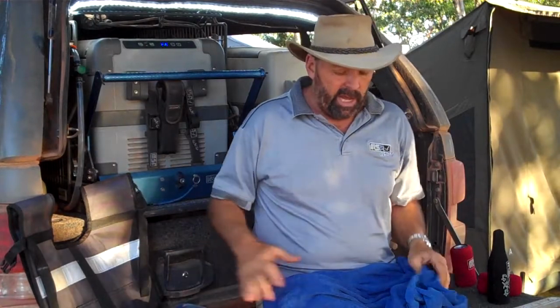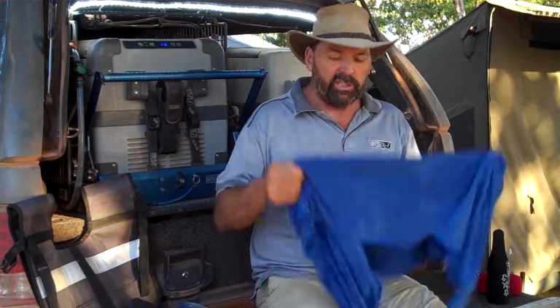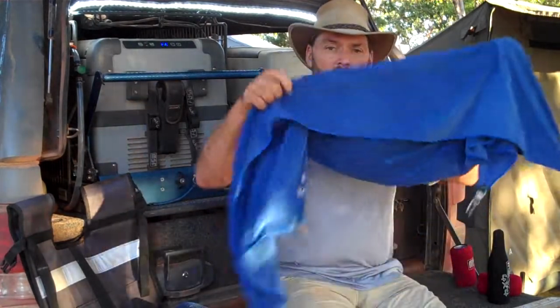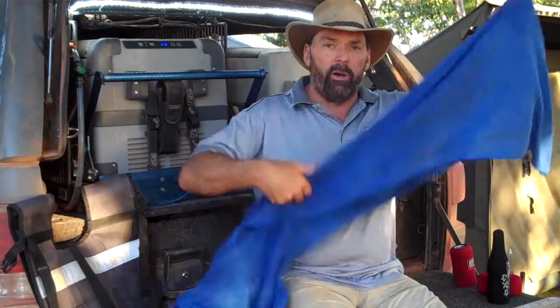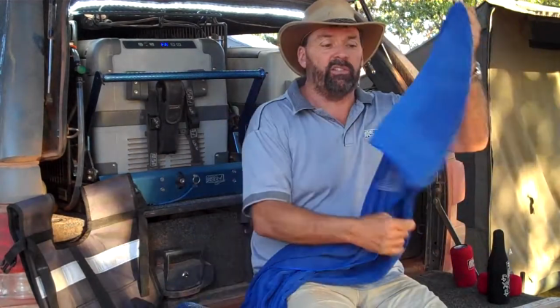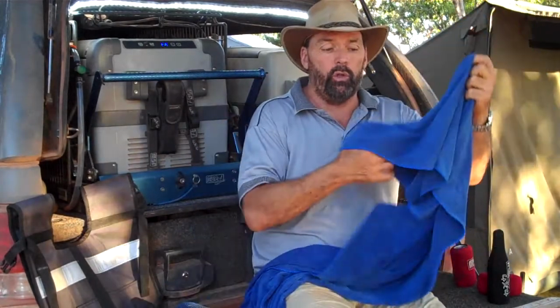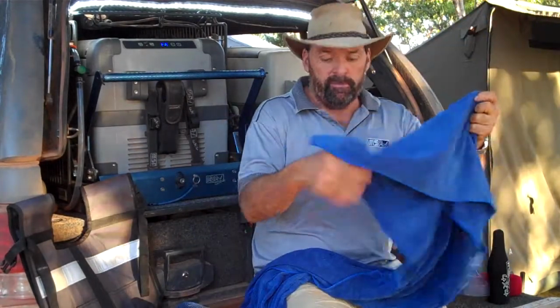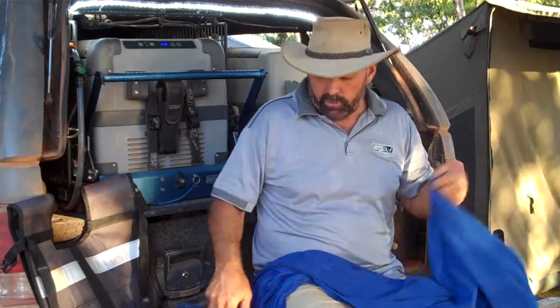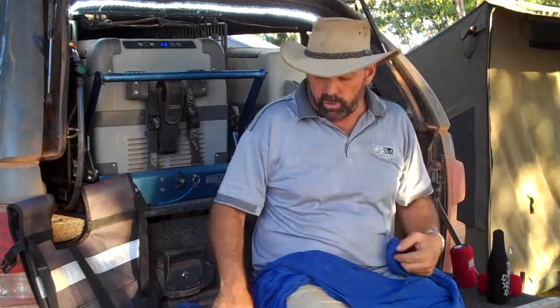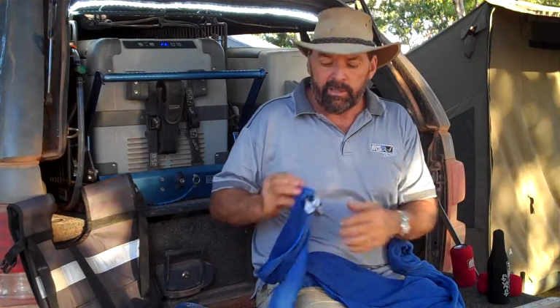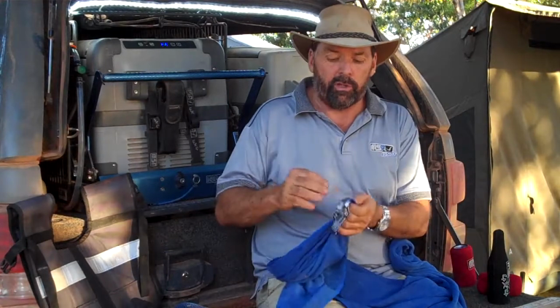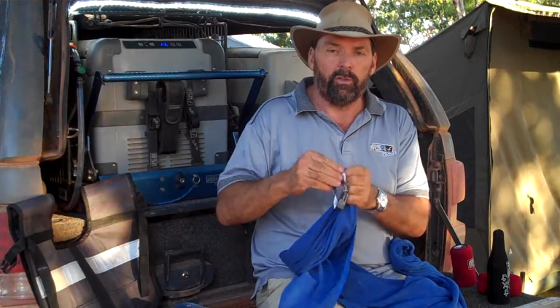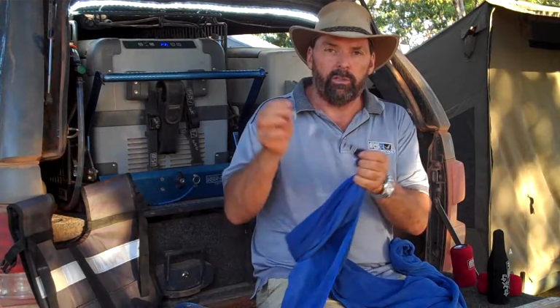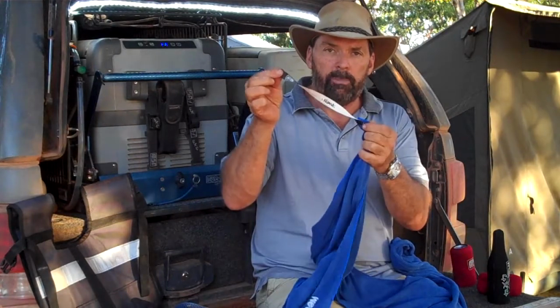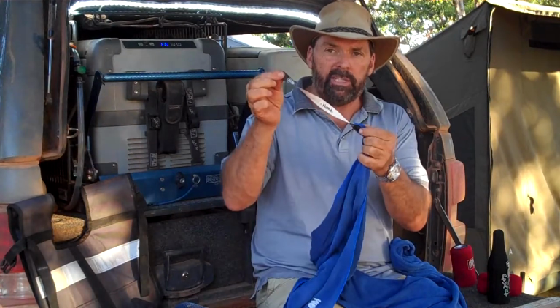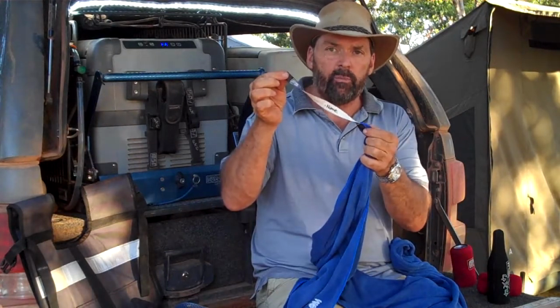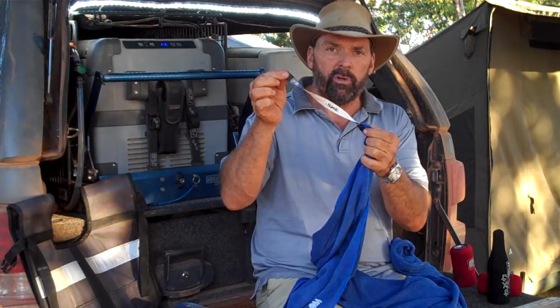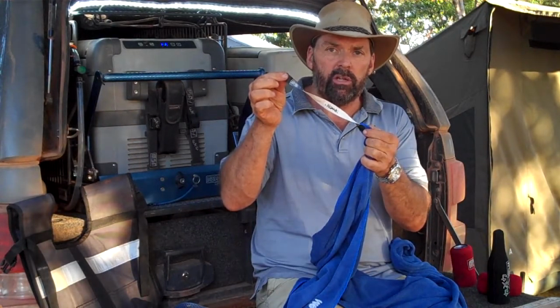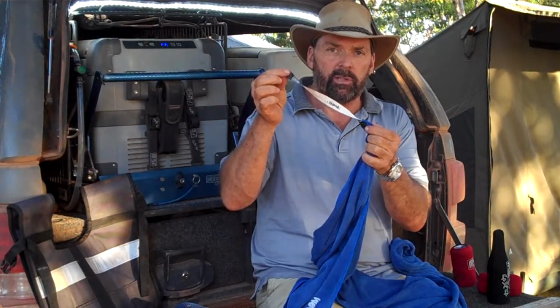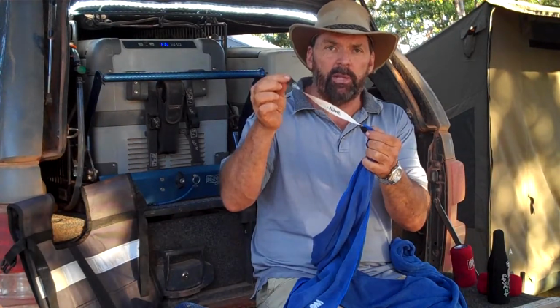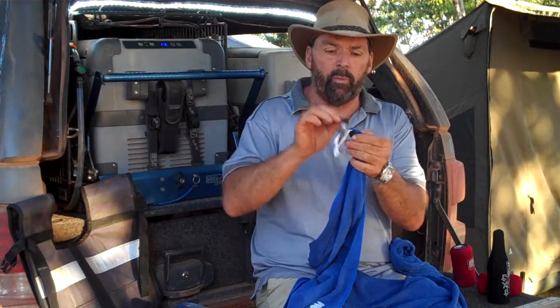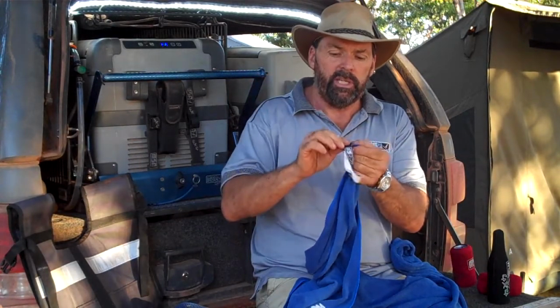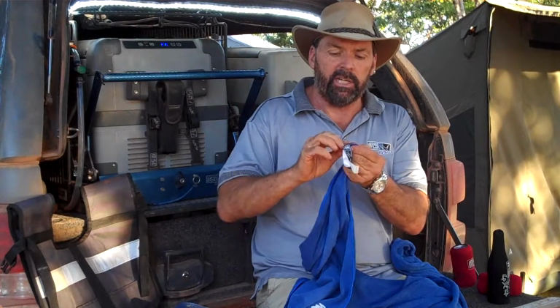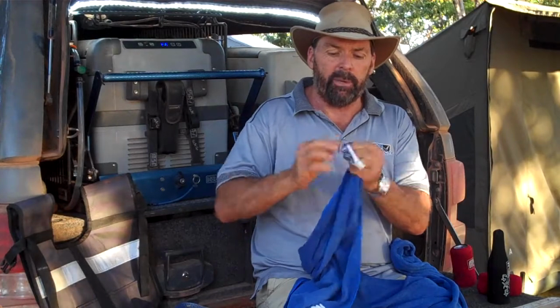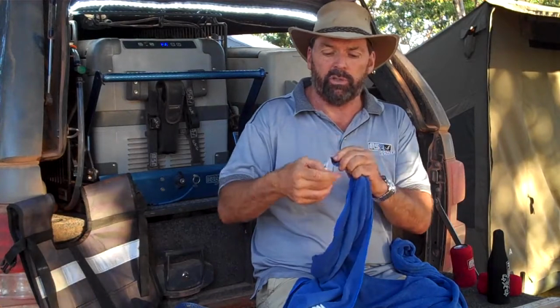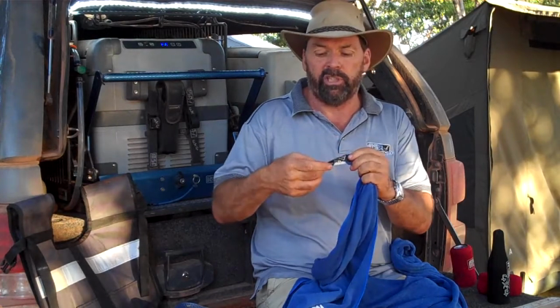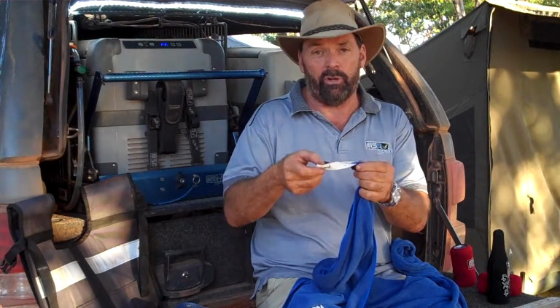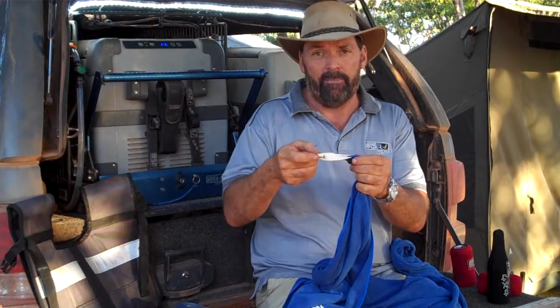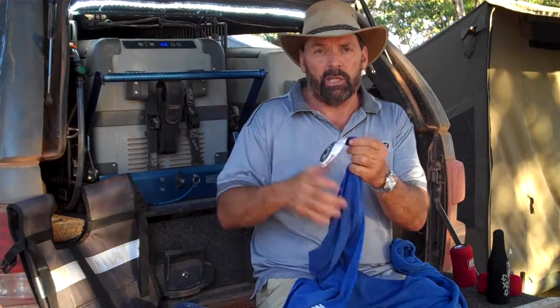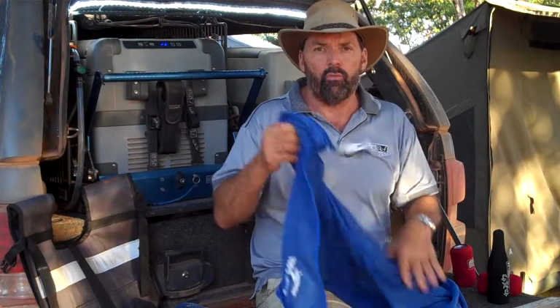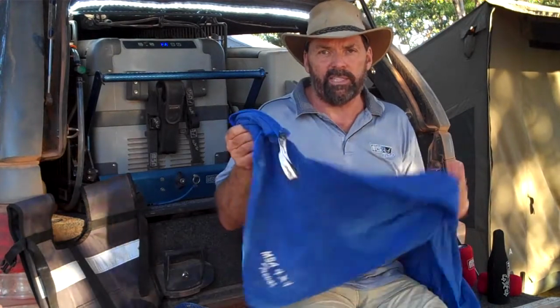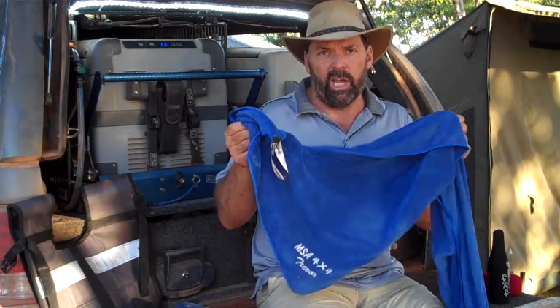As you can see with the microfiber towels, they're huge. On the corners you've got a little clip so that when you put them on your clothesline, it doesn't blow off in the wind — you can clip it up. You can also put your name on here, so it's all ready and set to go.